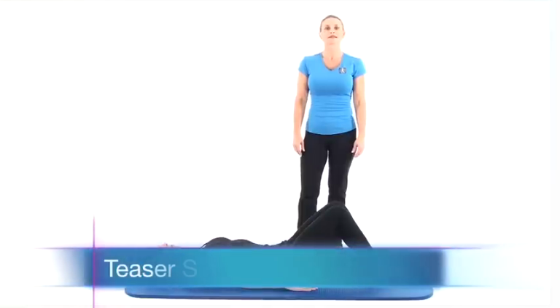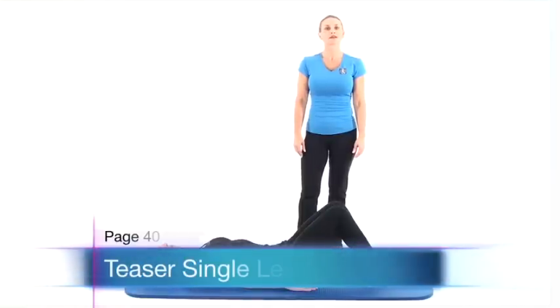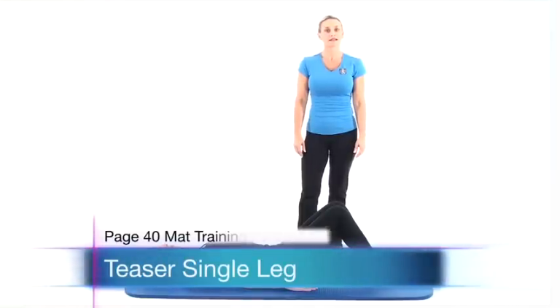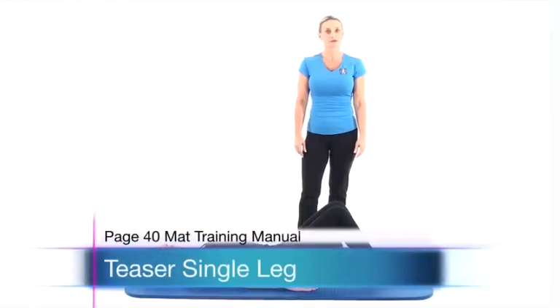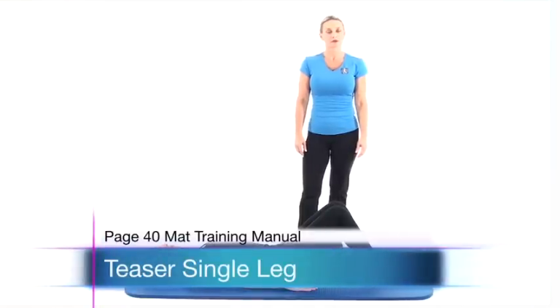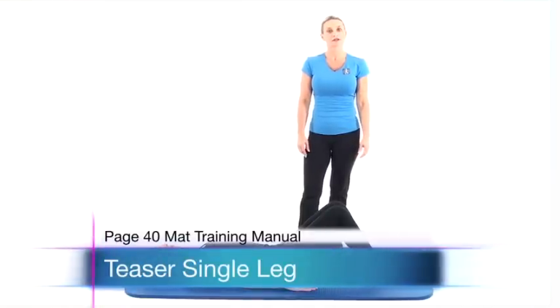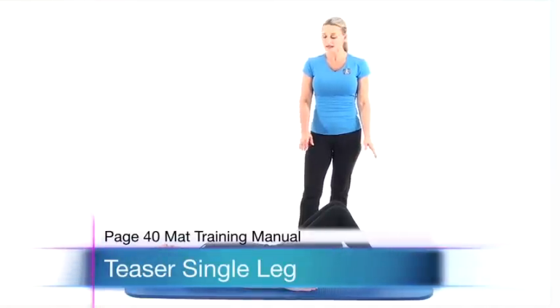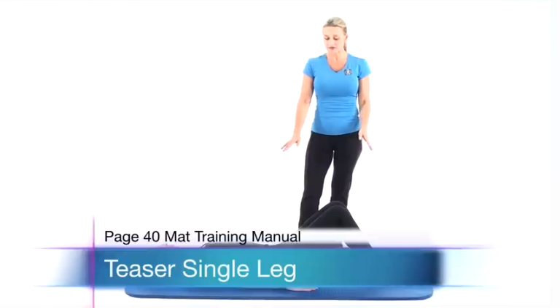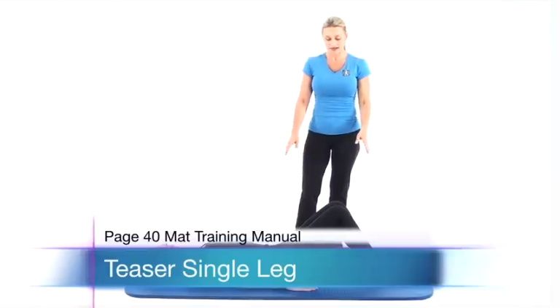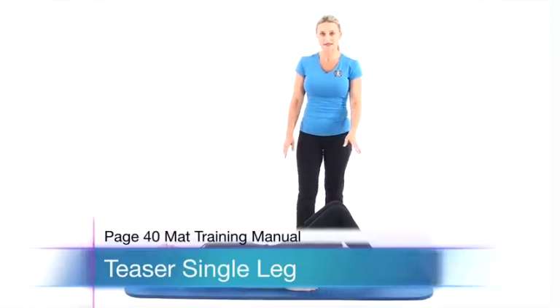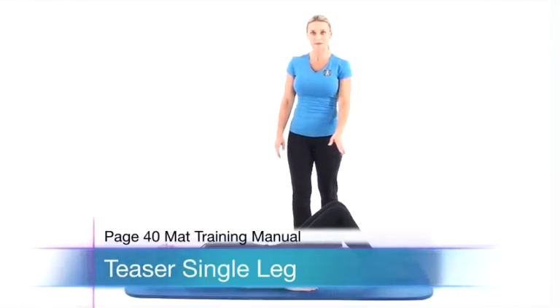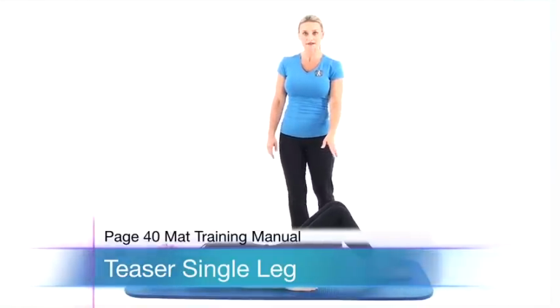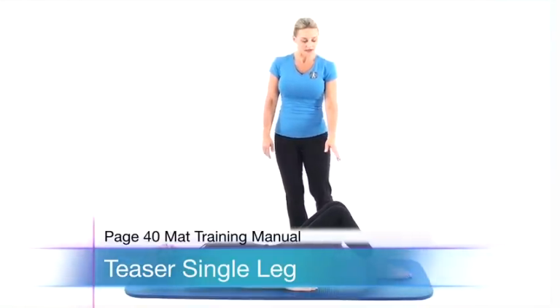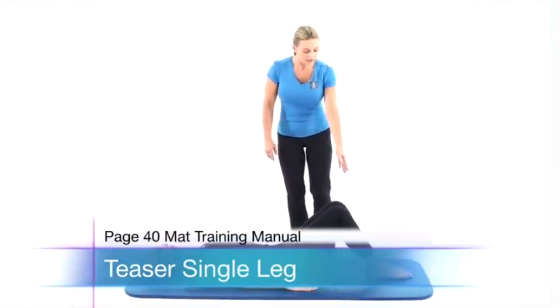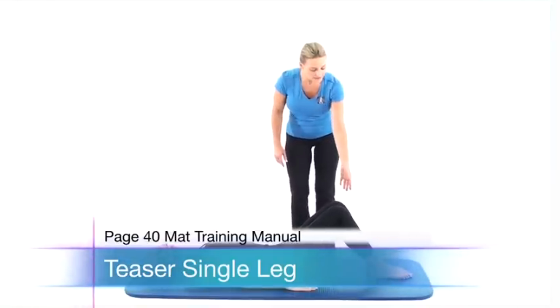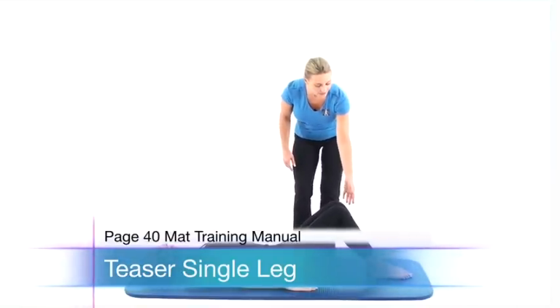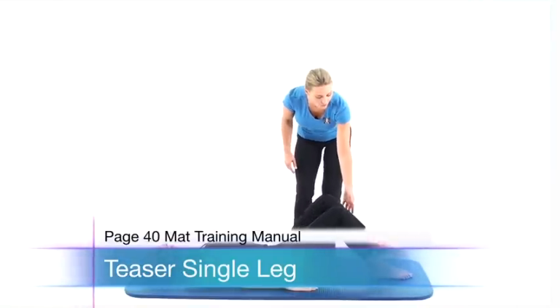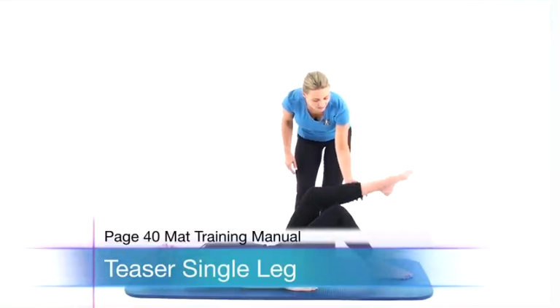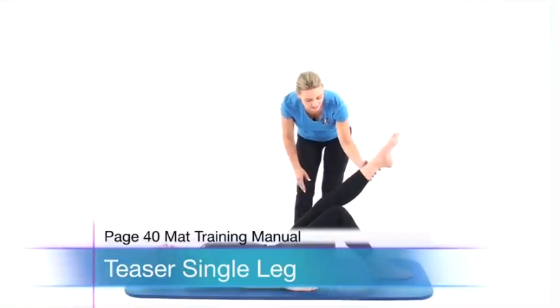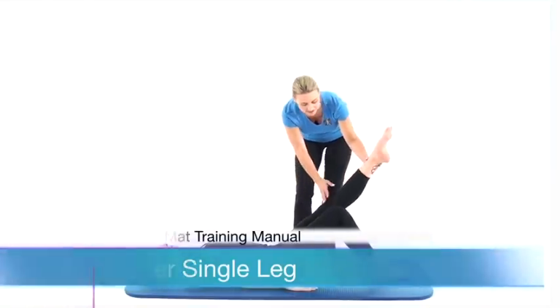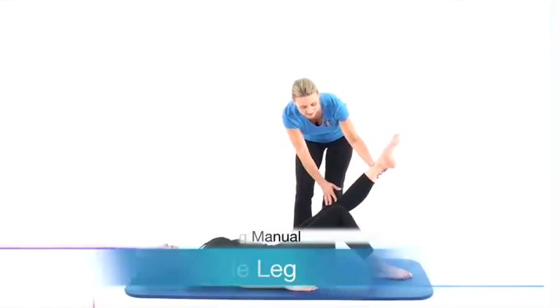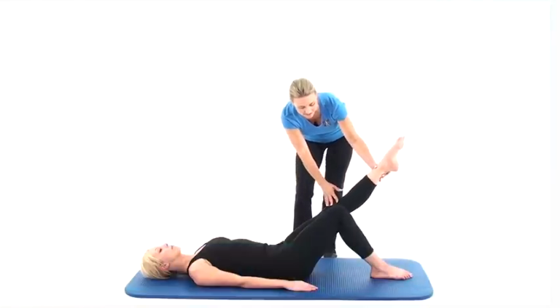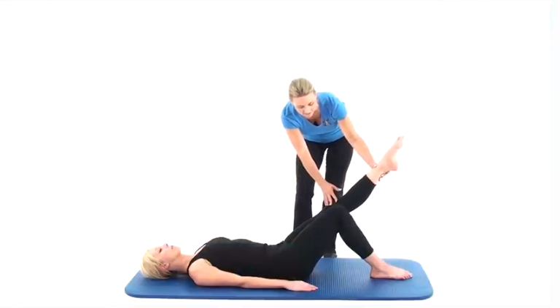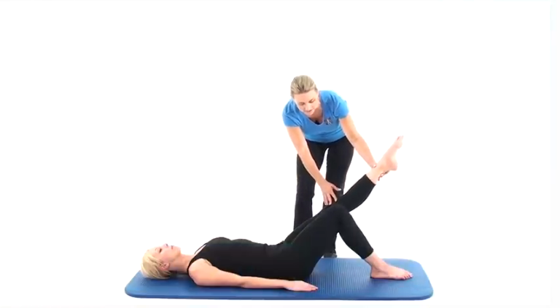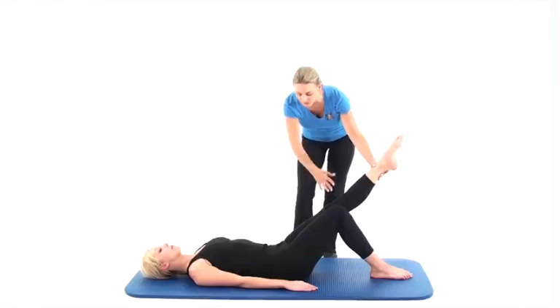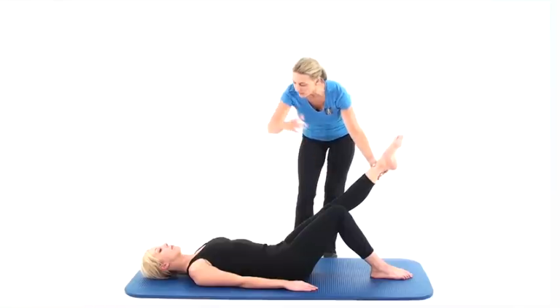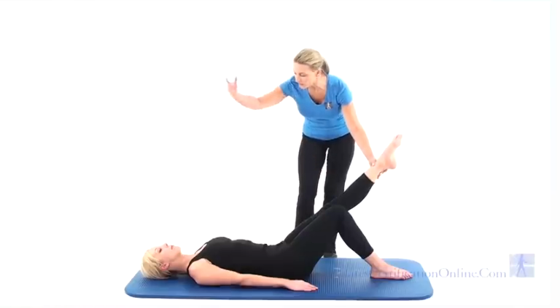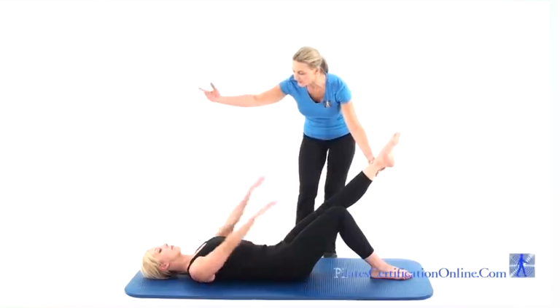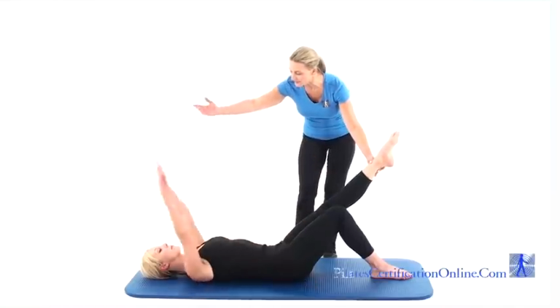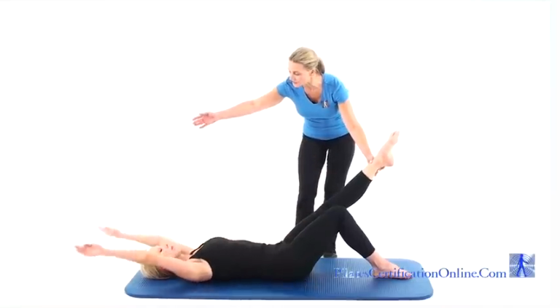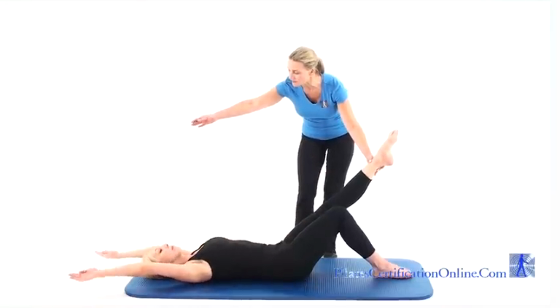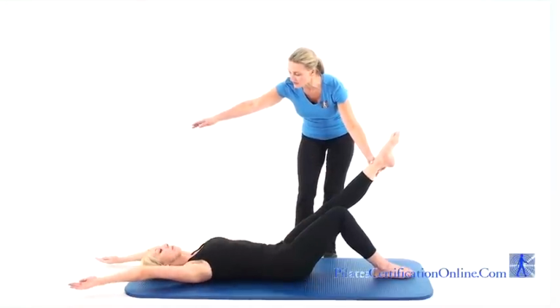Single Leg Teaser. With a client lying on their back and knees bent, have them extend one leg to the height of the opposite knee. Now bring the arms over the head, stretching them long.